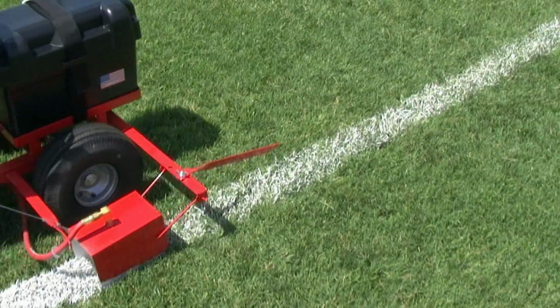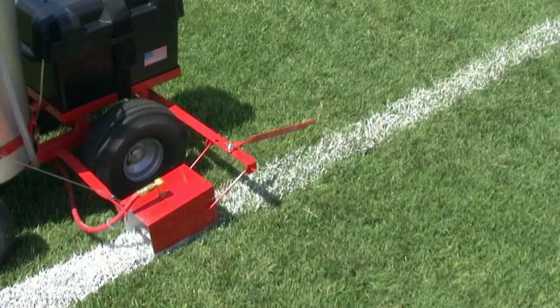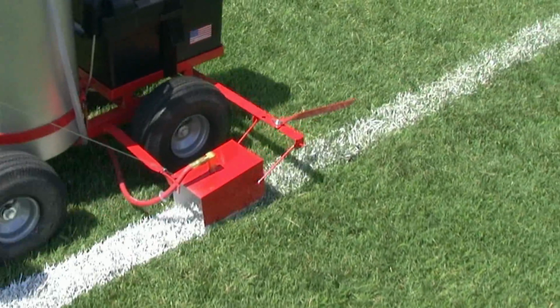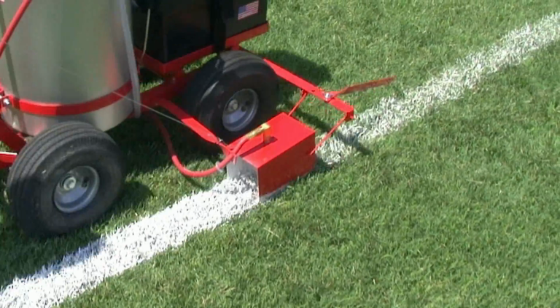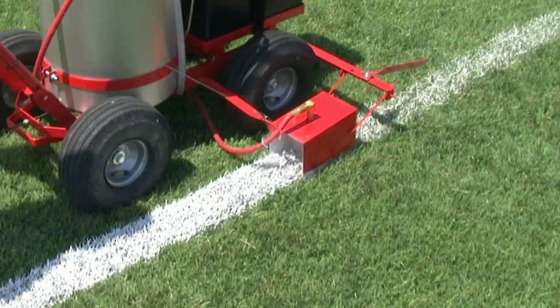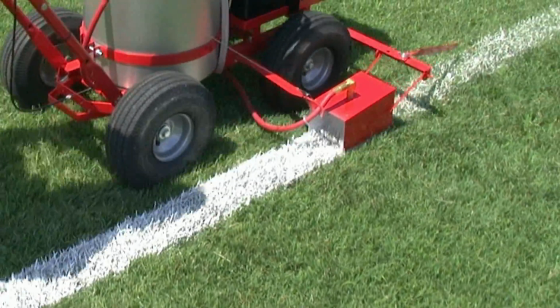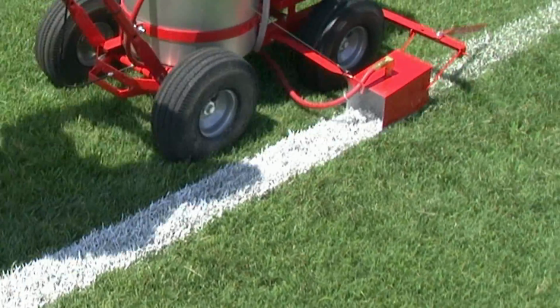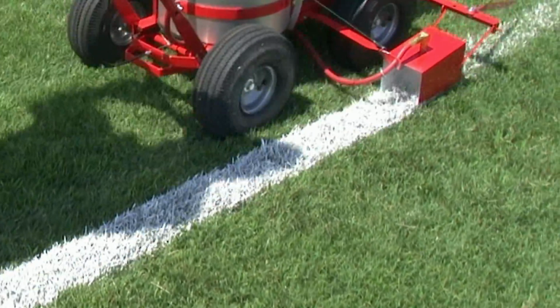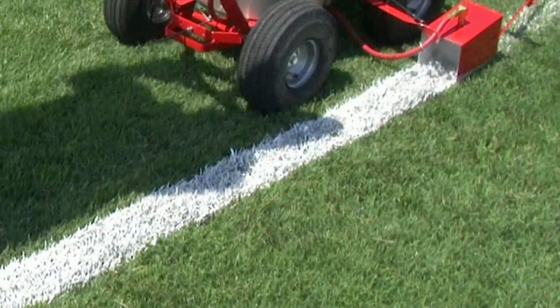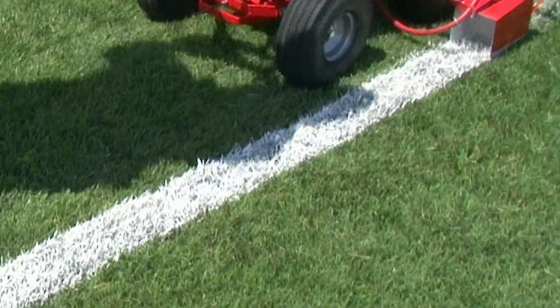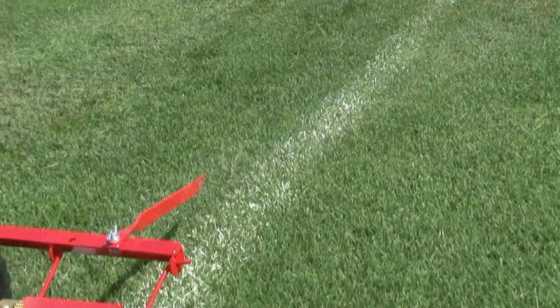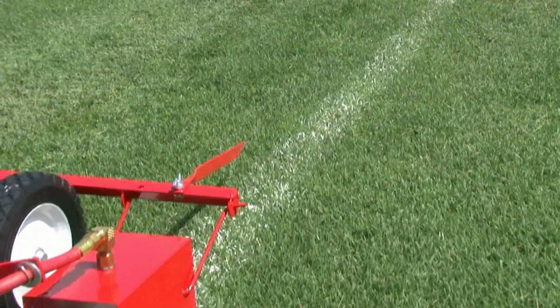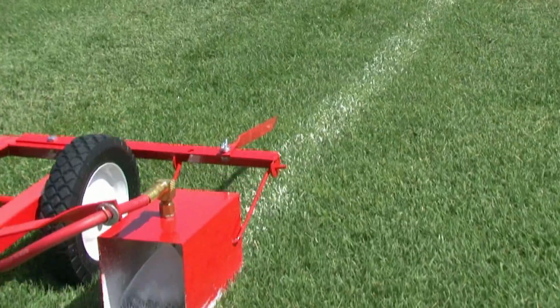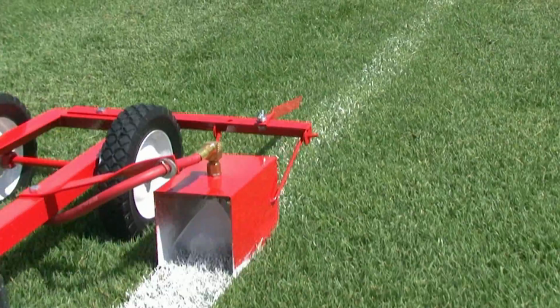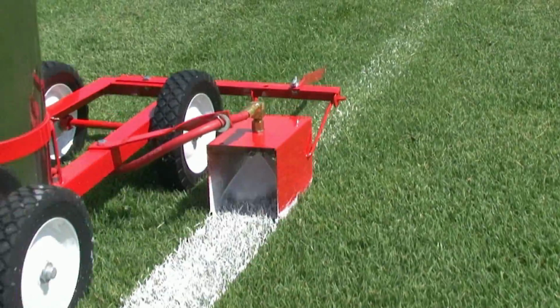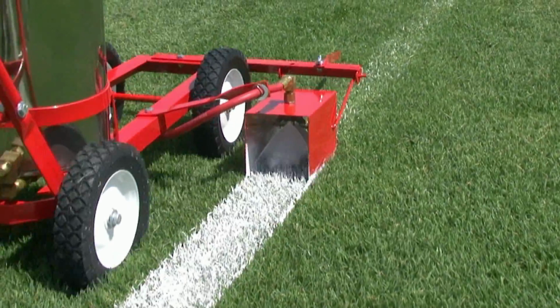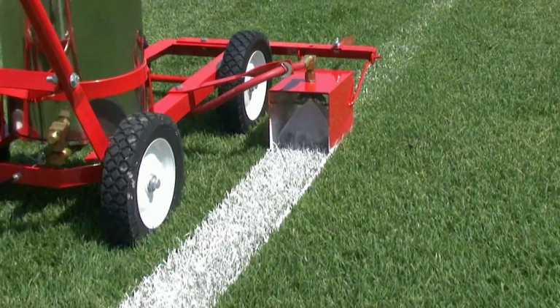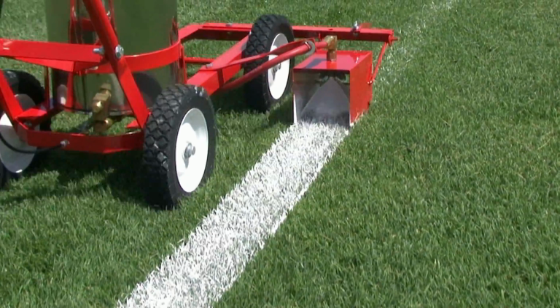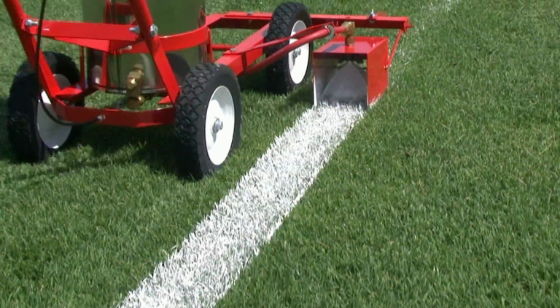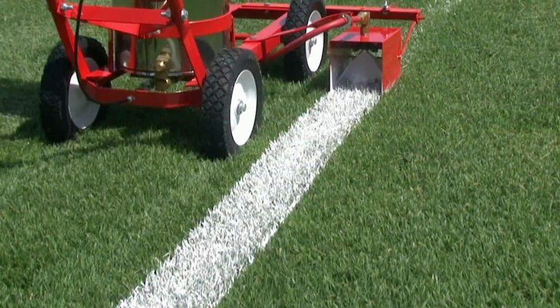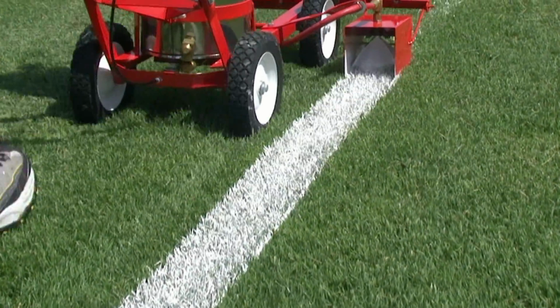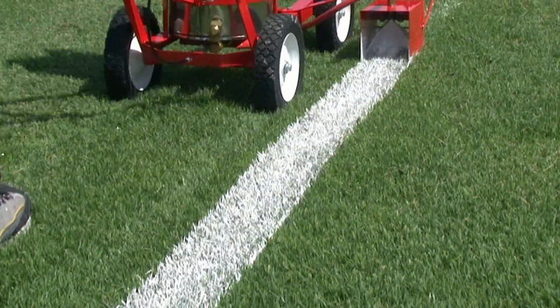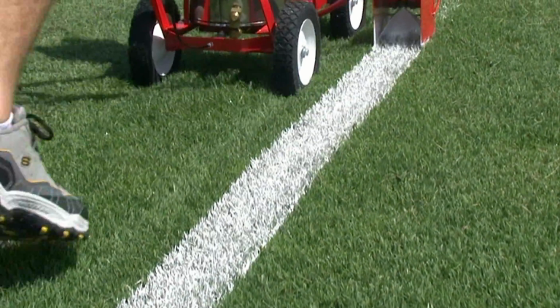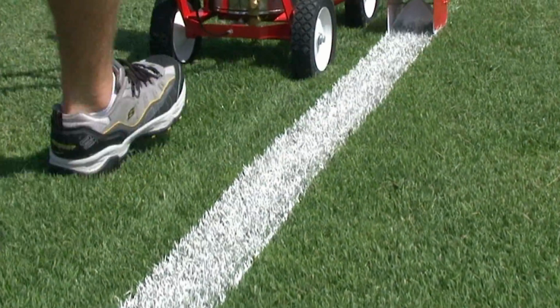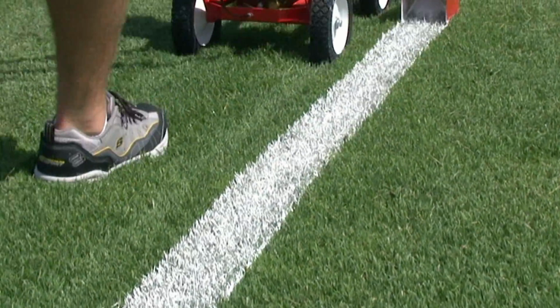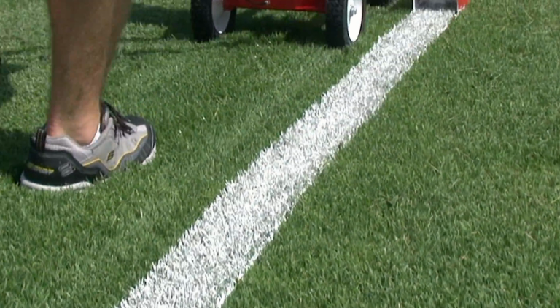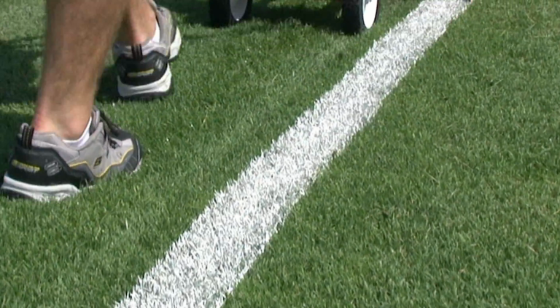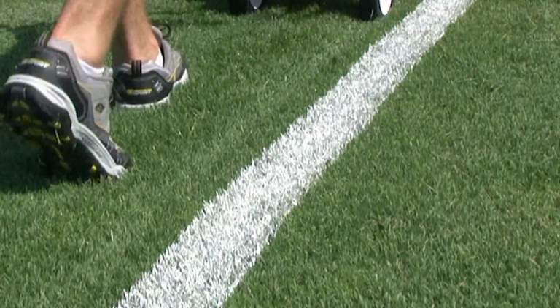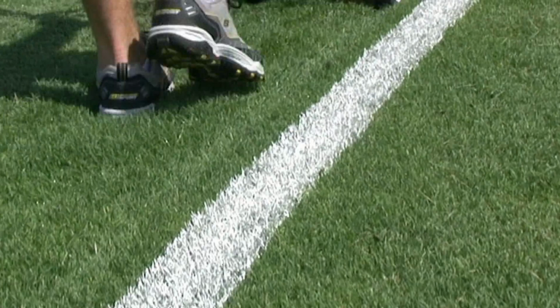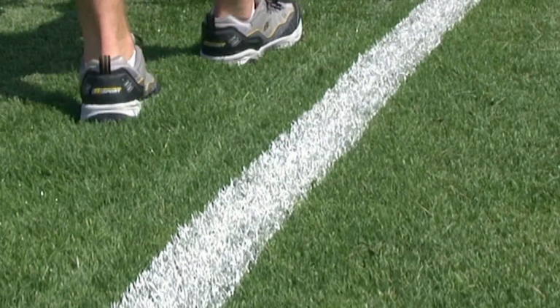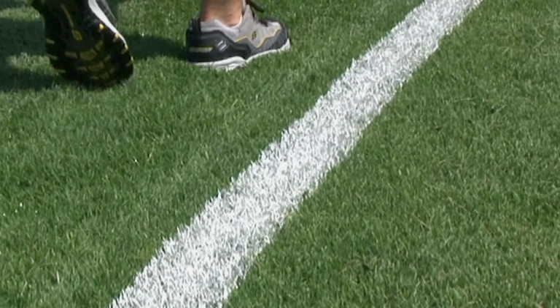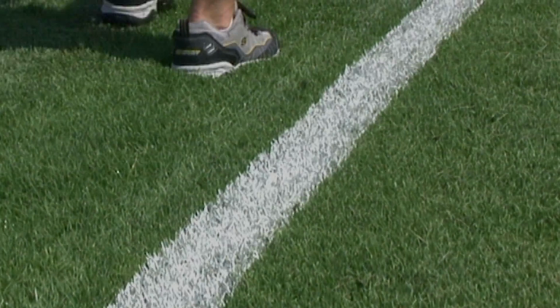As with all Trueline stripers, the enclosed spray box glides across the tops of the grass, giving you the sharpest possible line even on the windiest of days.